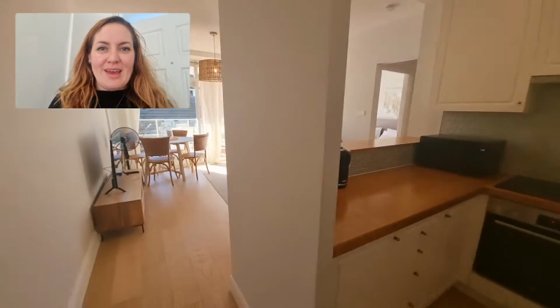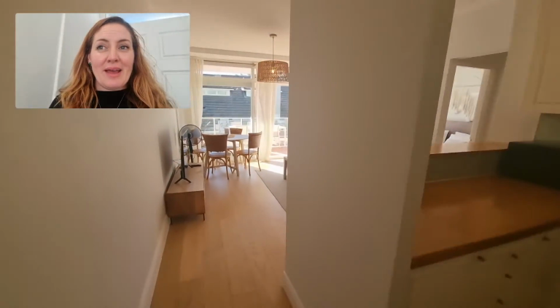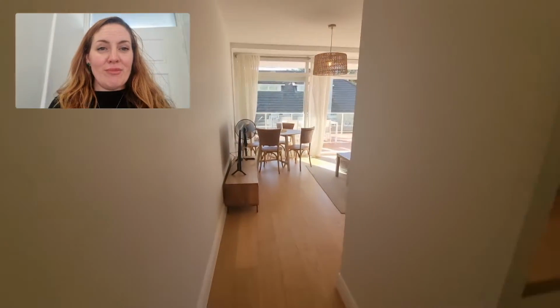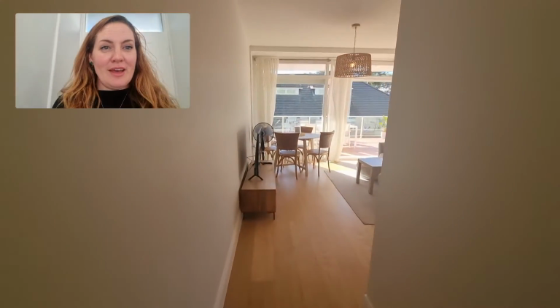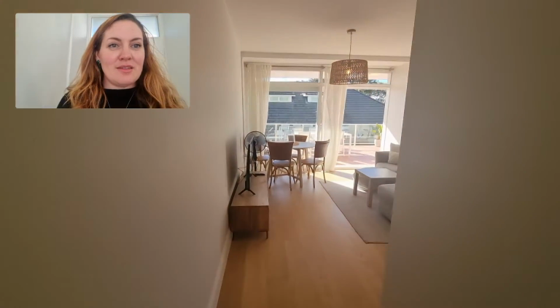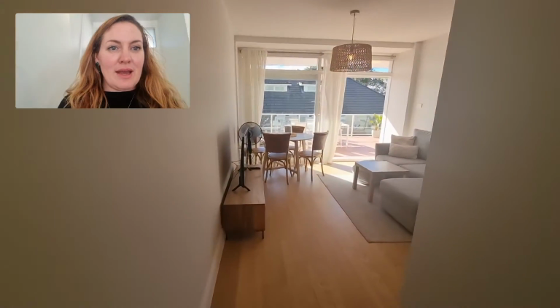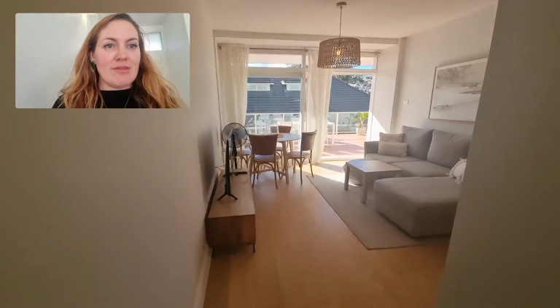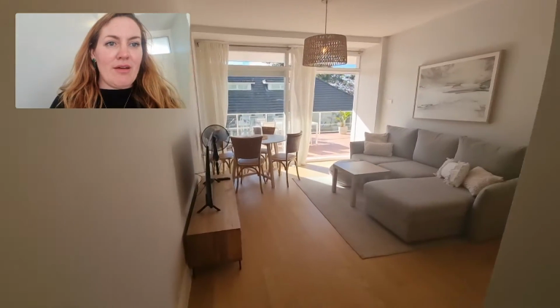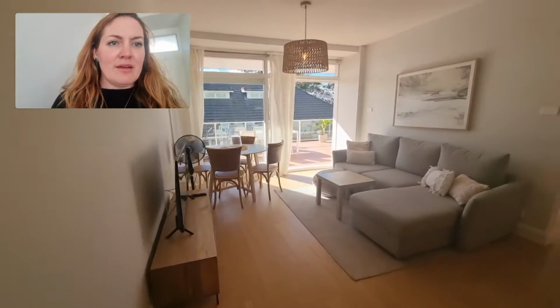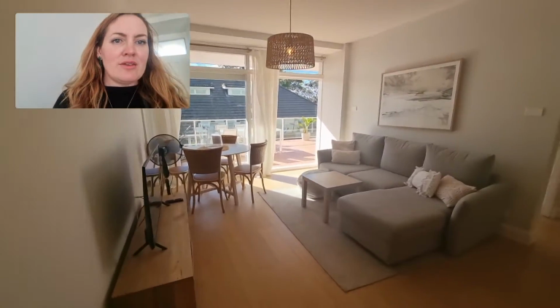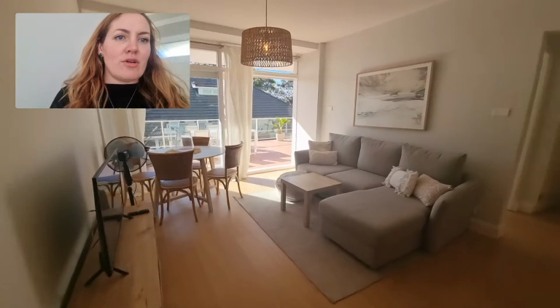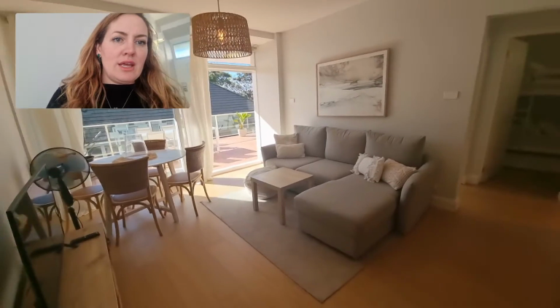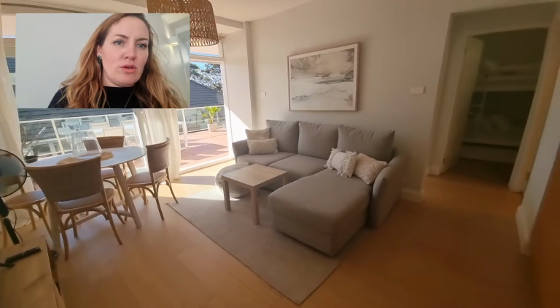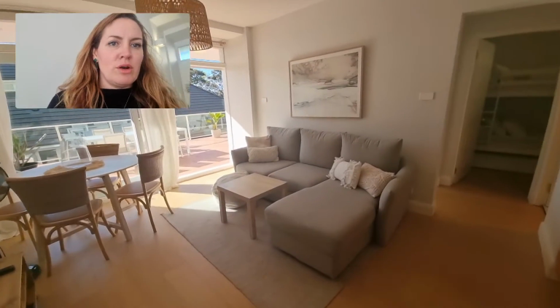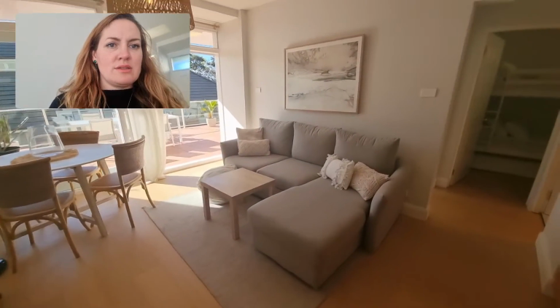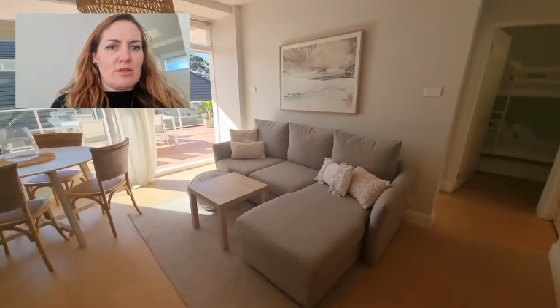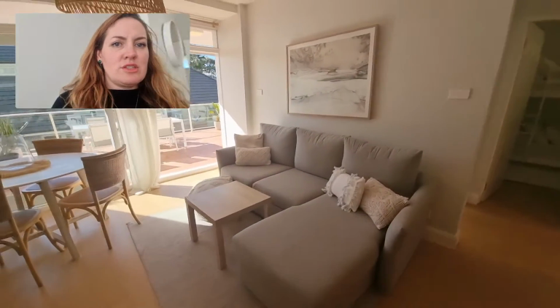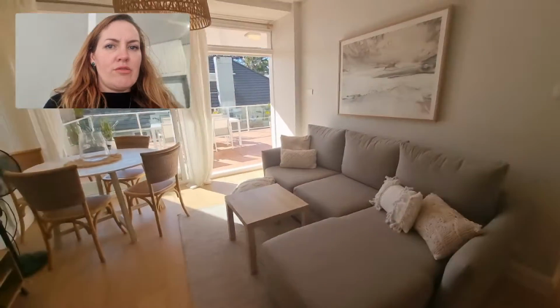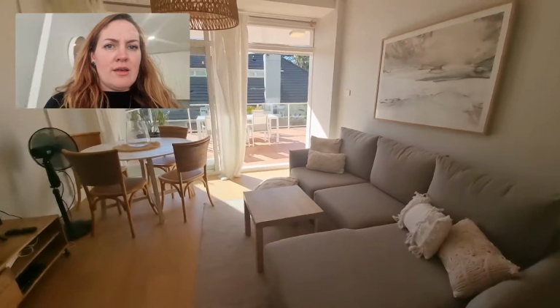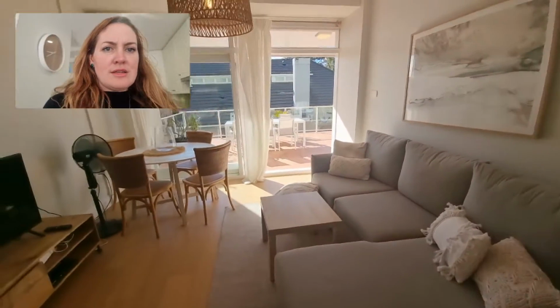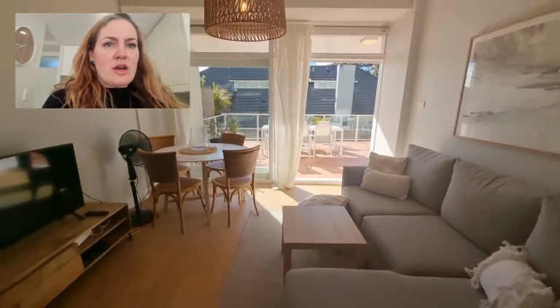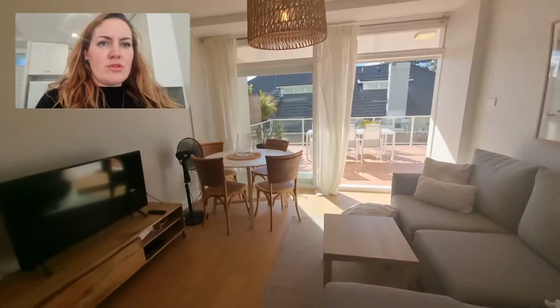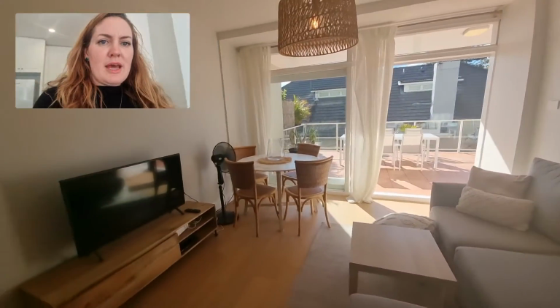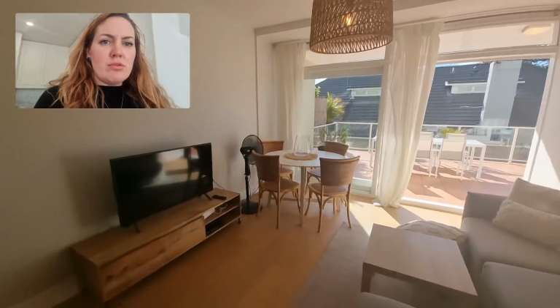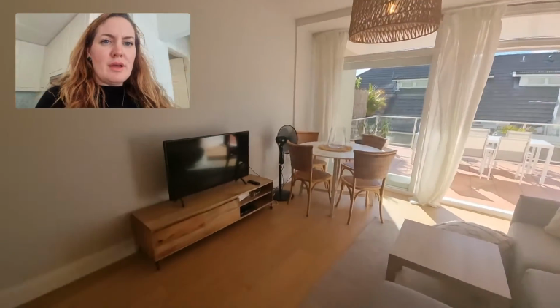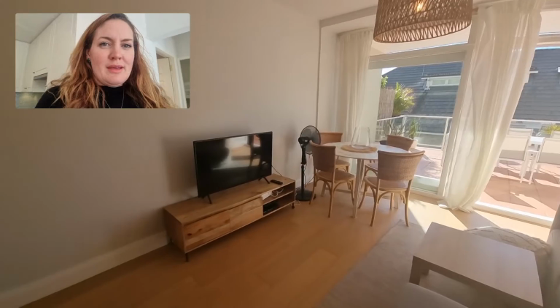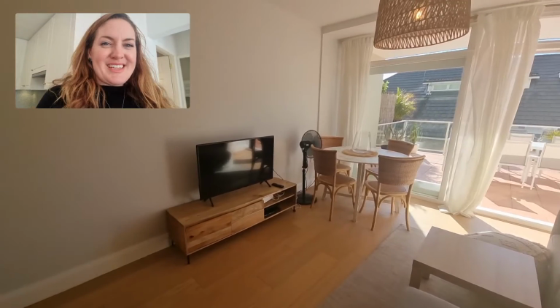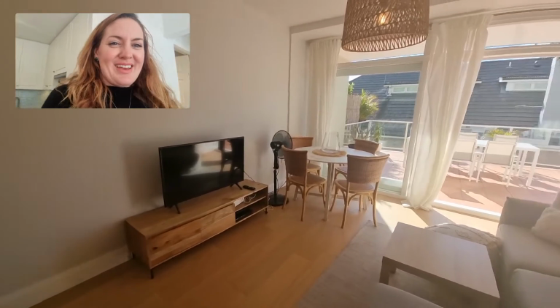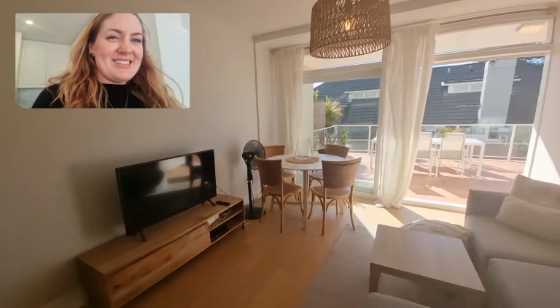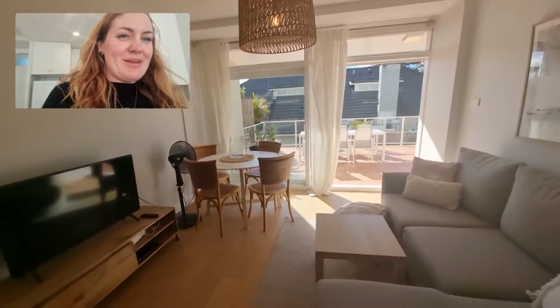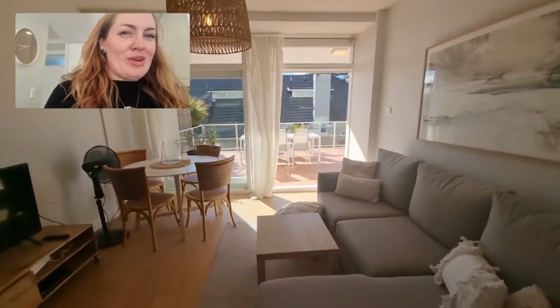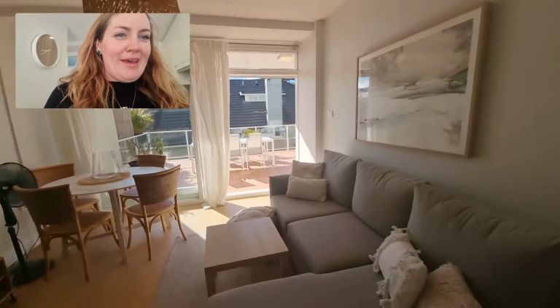Ahead of me here is the main living area, so it's got everything you could want. There's a comfy sofa, a dining room table, and a TV and entertainment unit there.